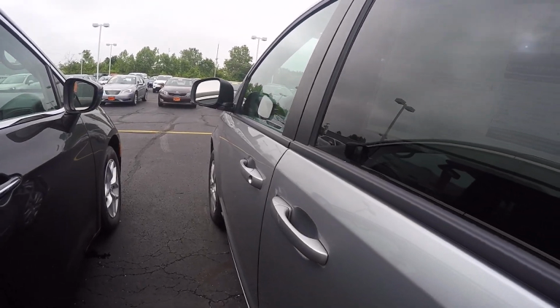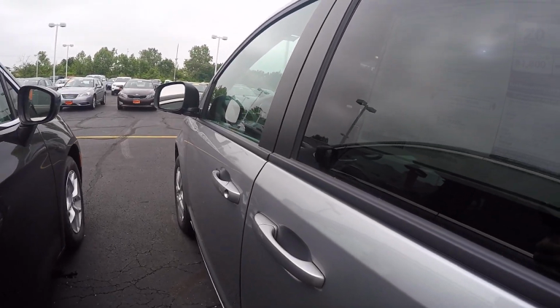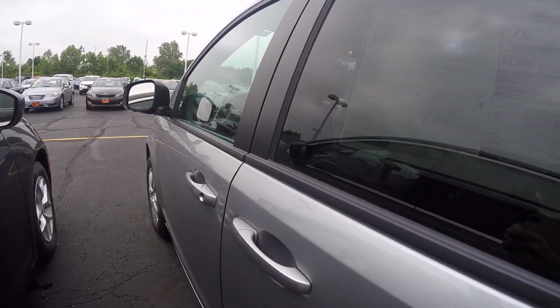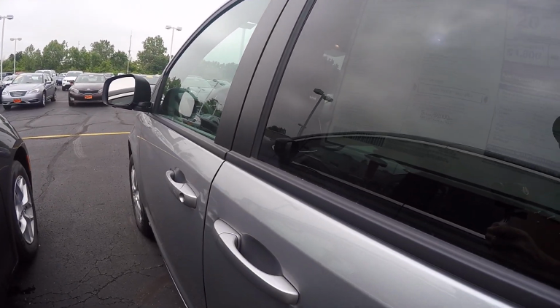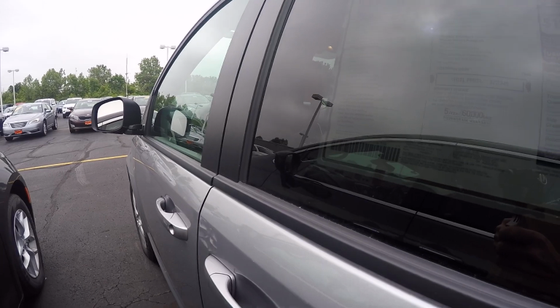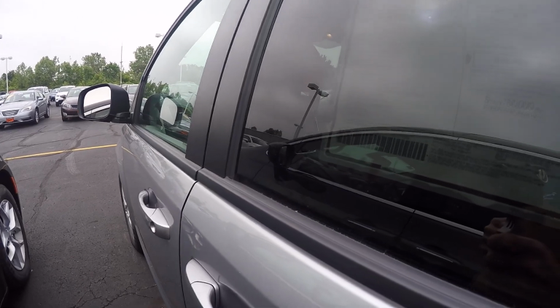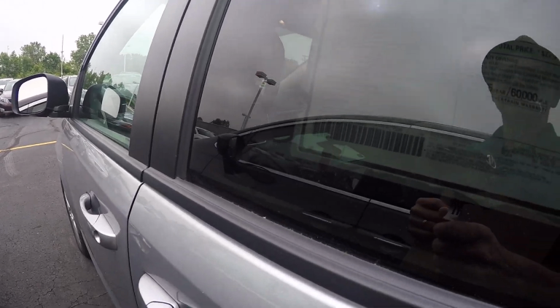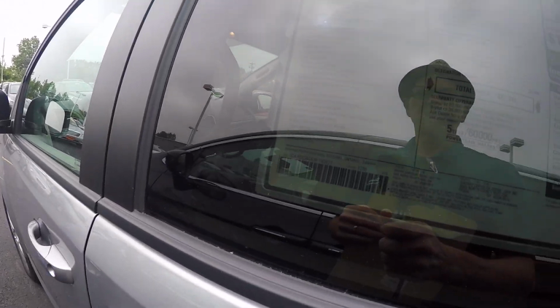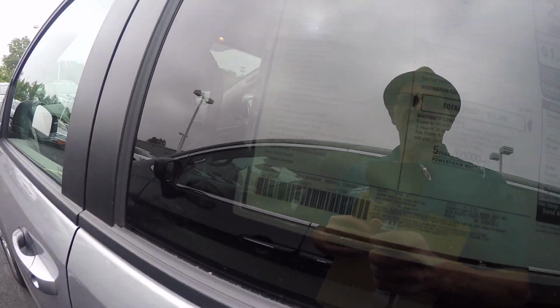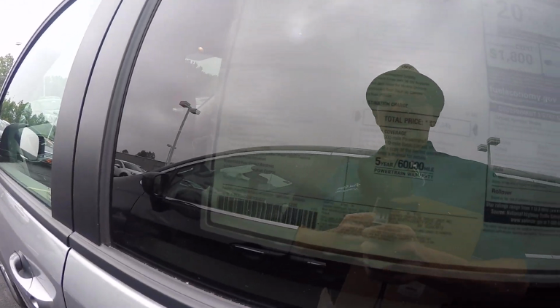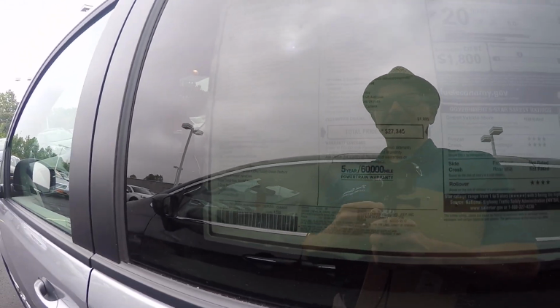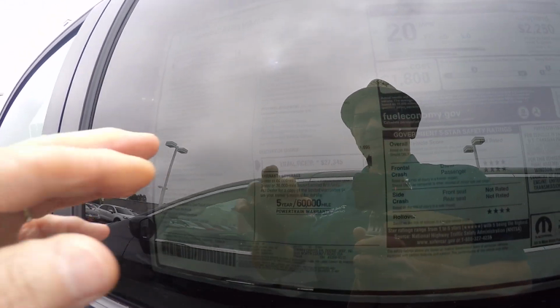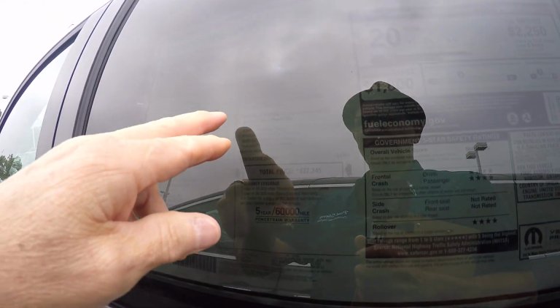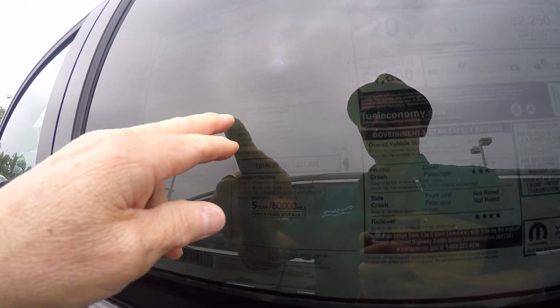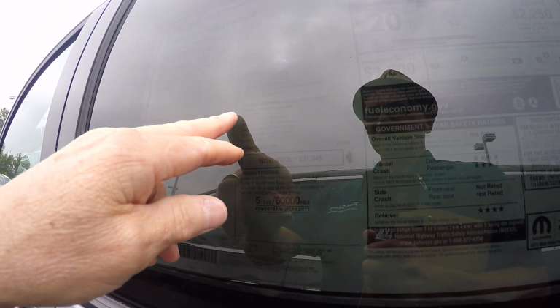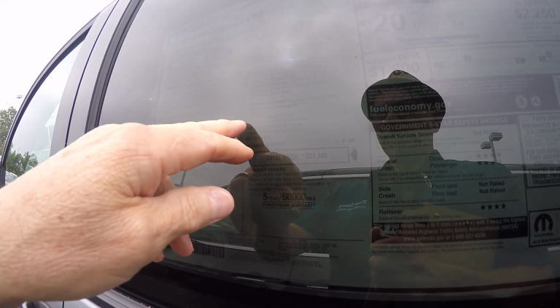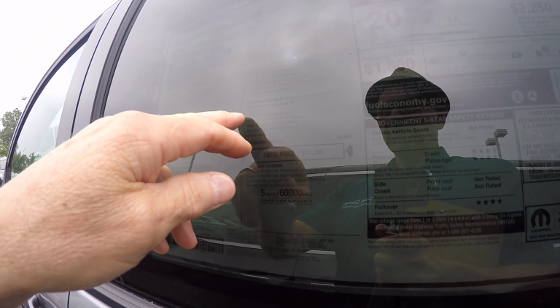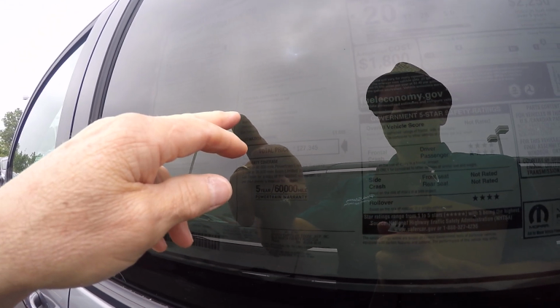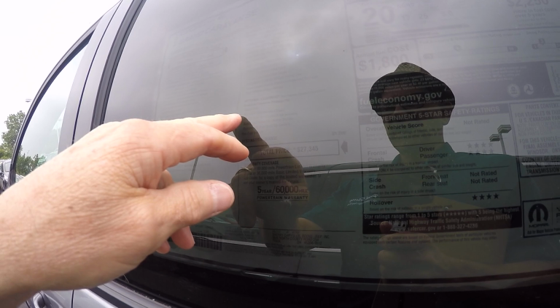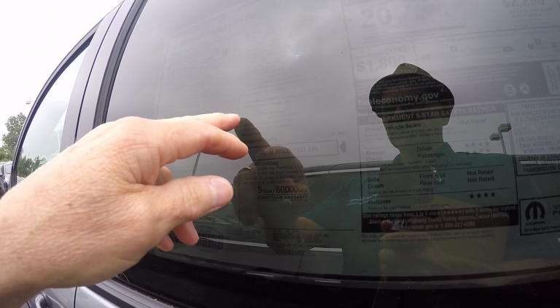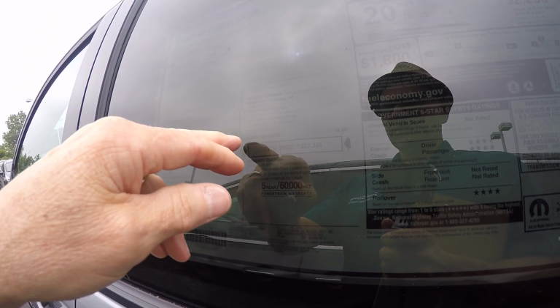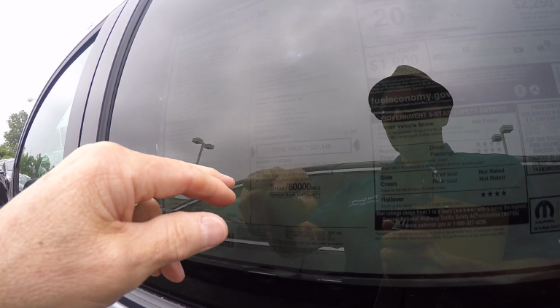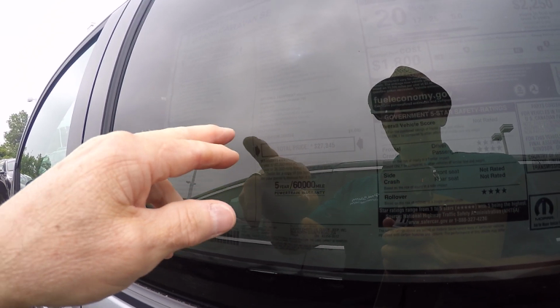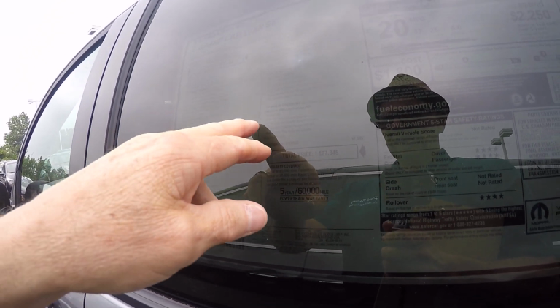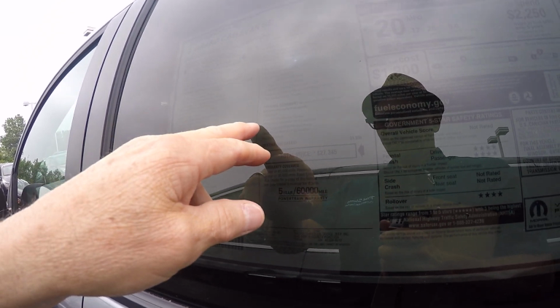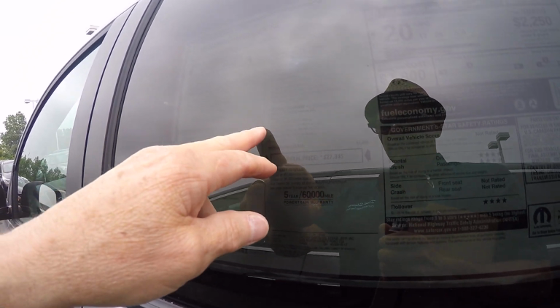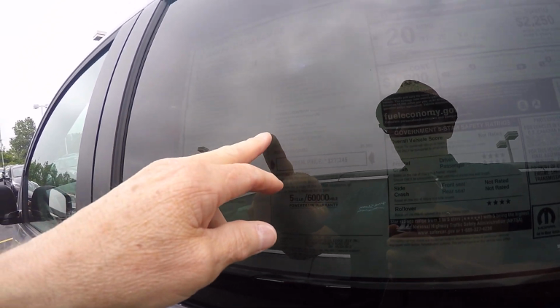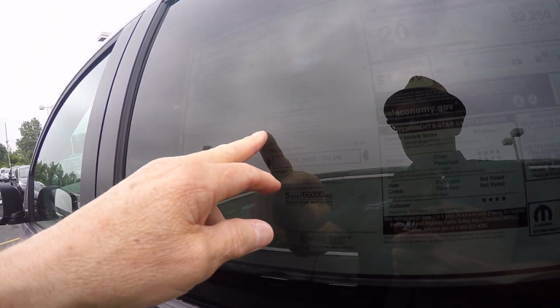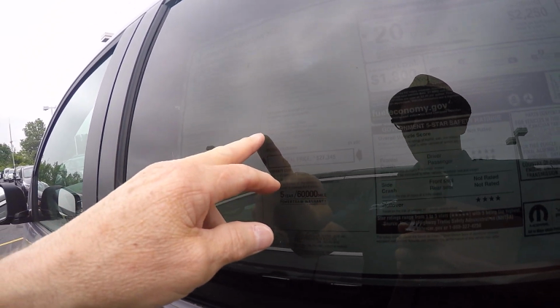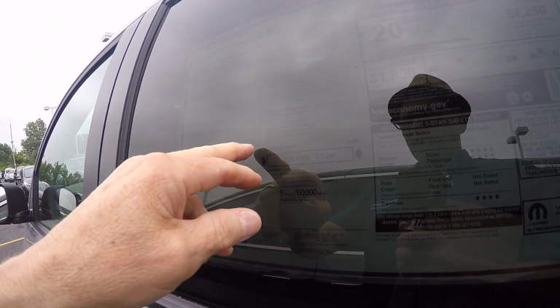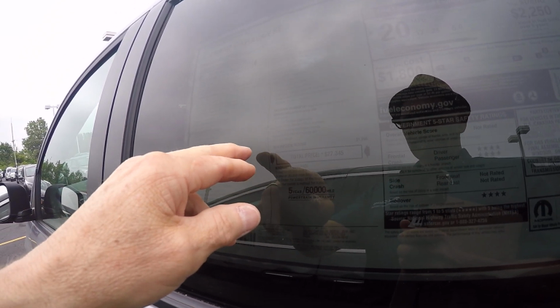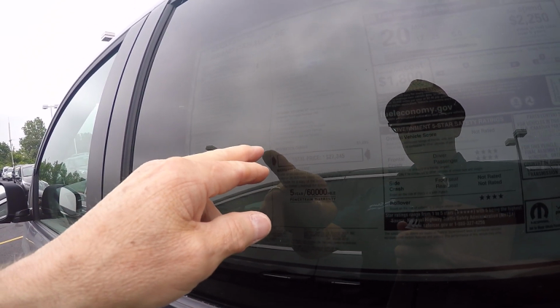The deep tinted glass keeps the heat out and gives you a little bit of privacy. This also has a 6.5-inch touchscreen radio with a 40-gigabyte hard drive in the radio.